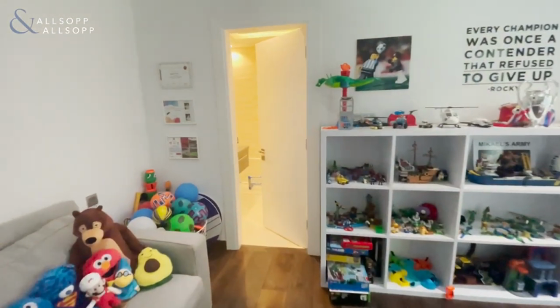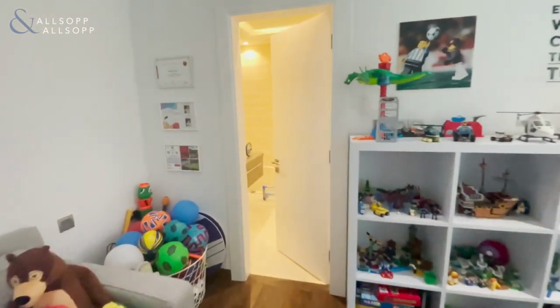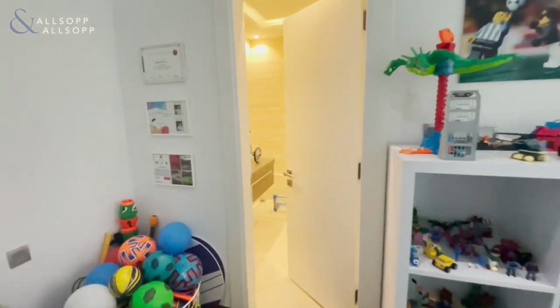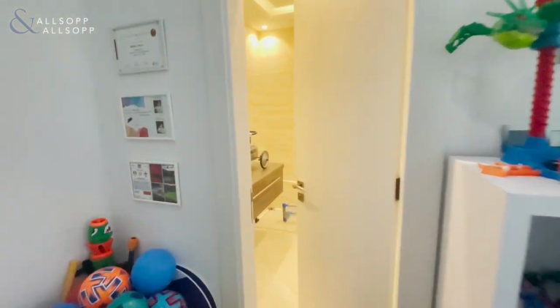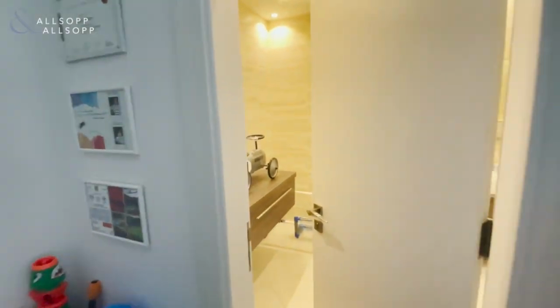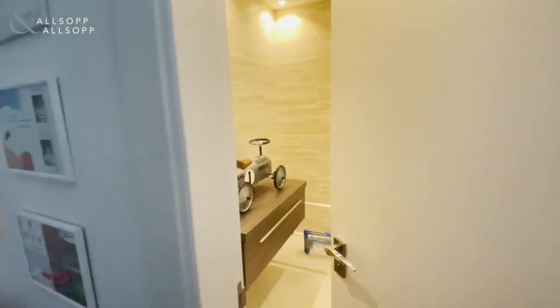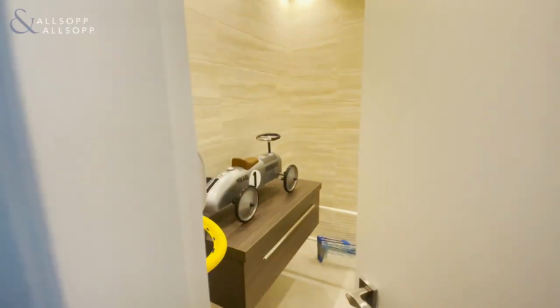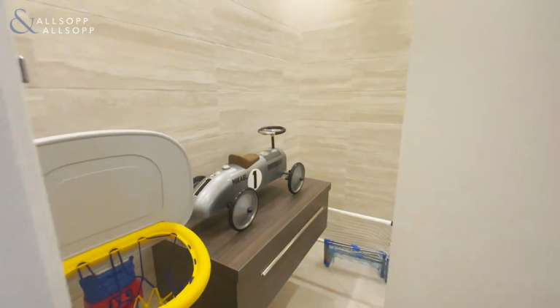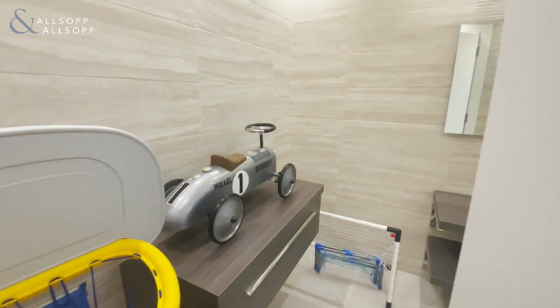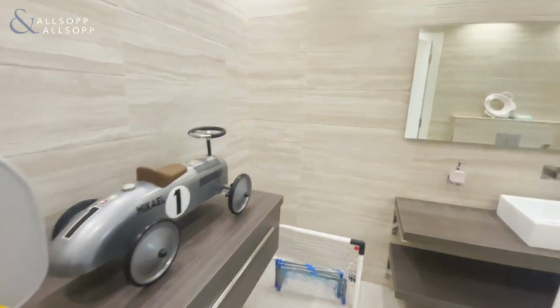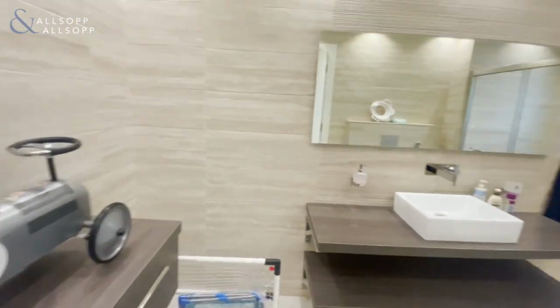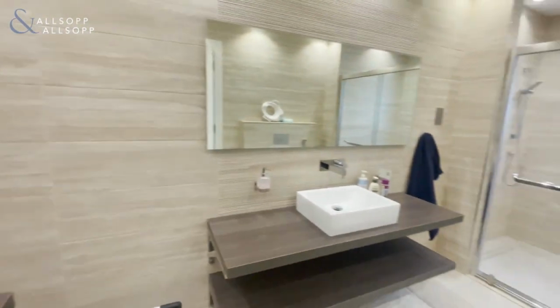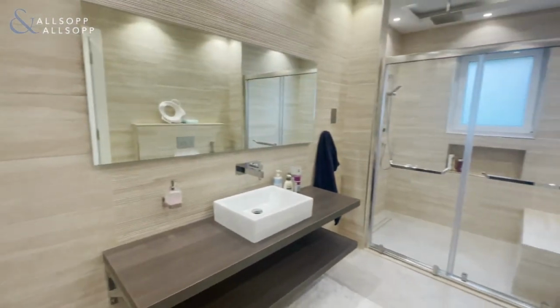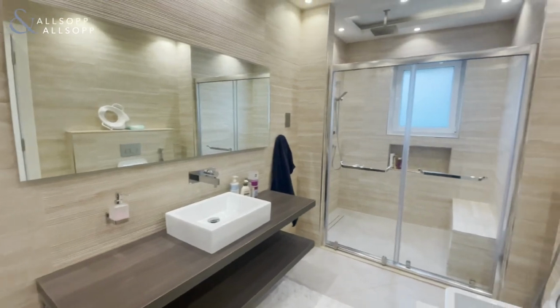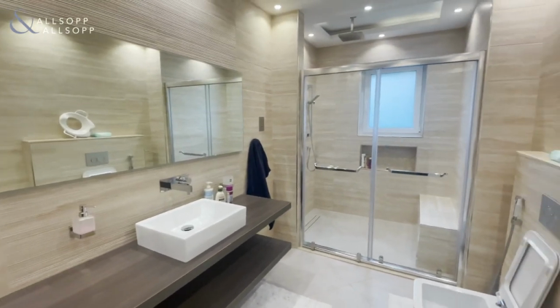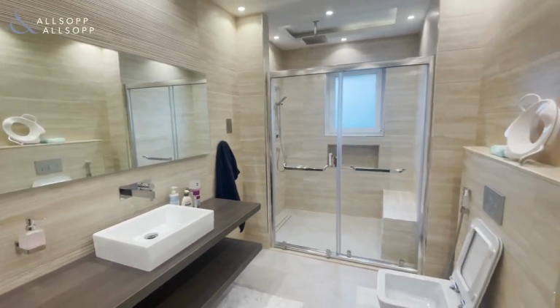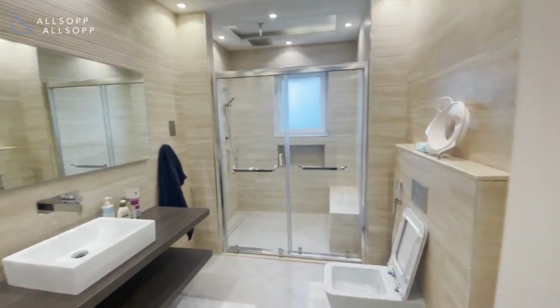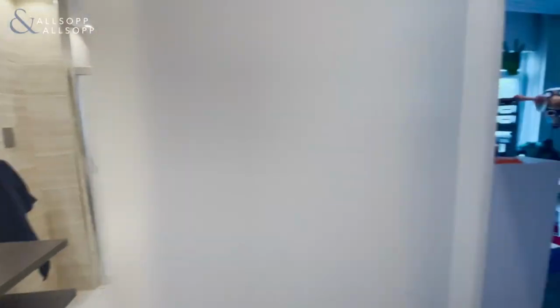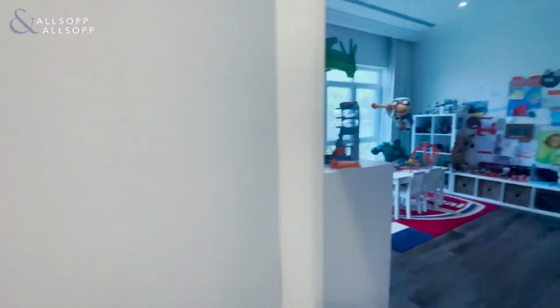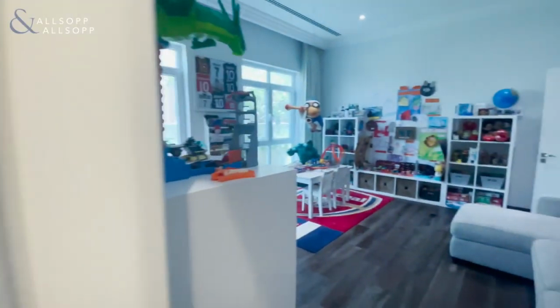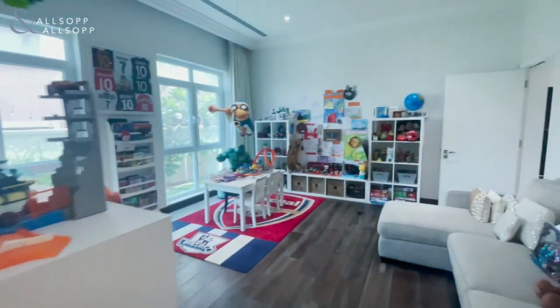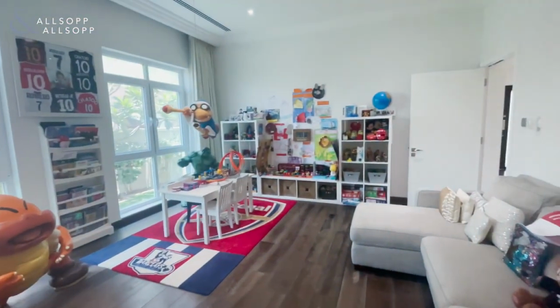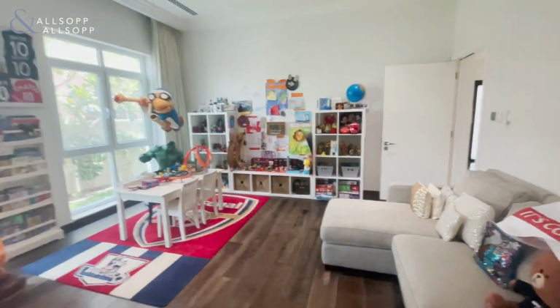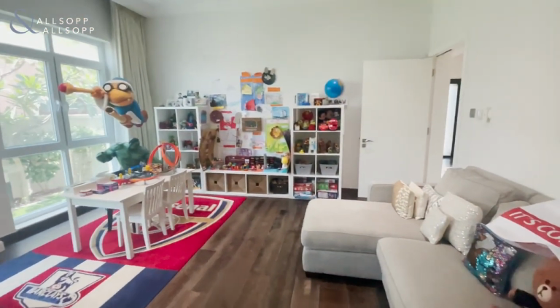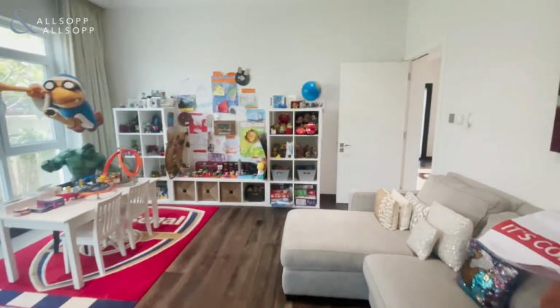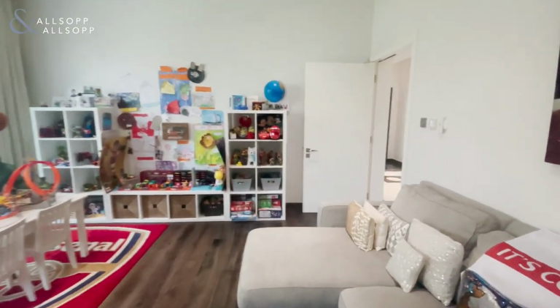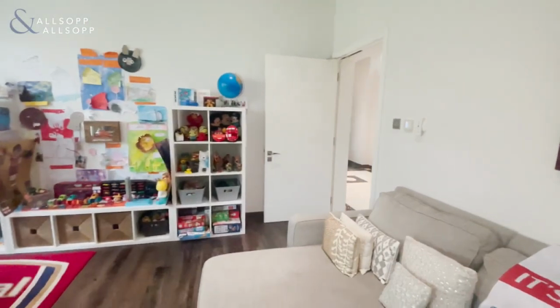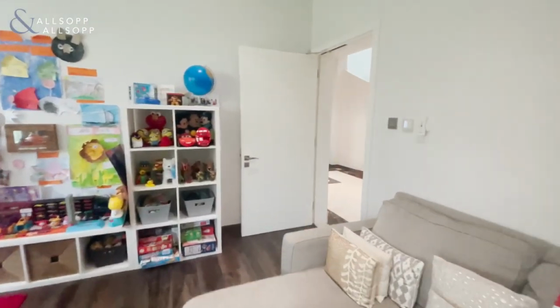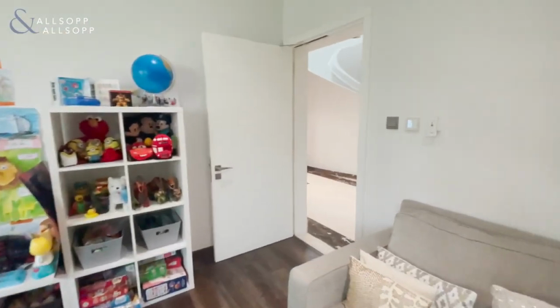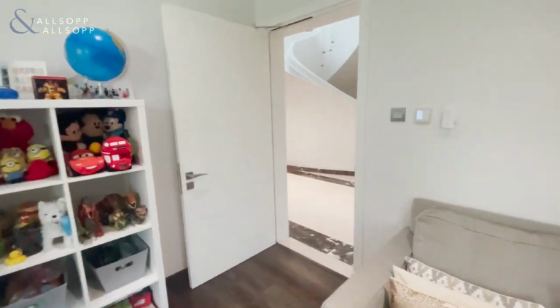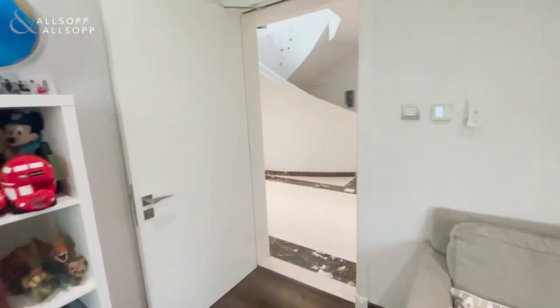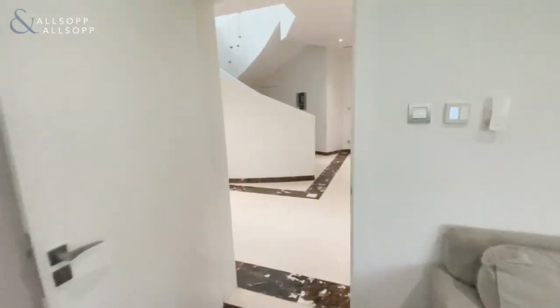All five bedrooms do come with an en suite. And as you can see, the finishing to all of these bathrooms are to a high standard. This particular bedroom has actually been turned into a children's playroom.